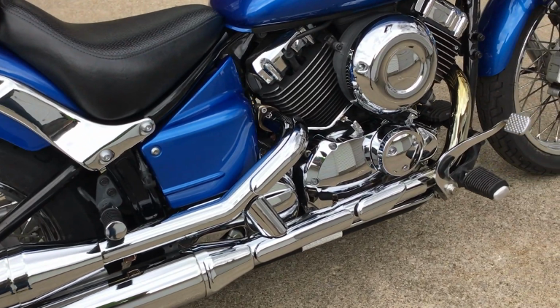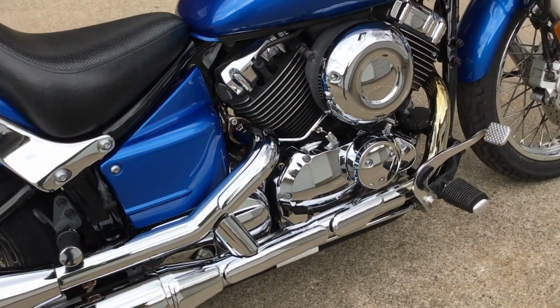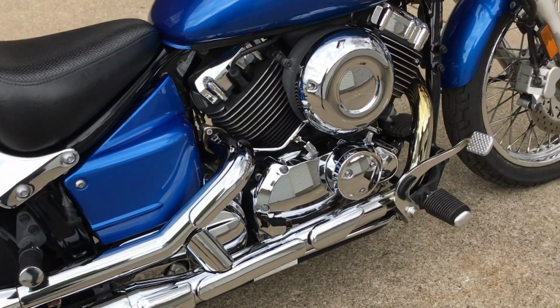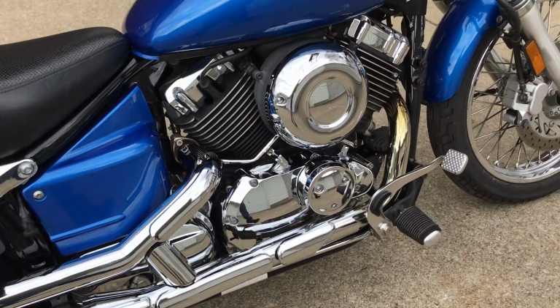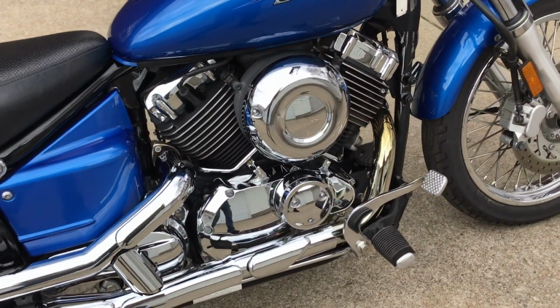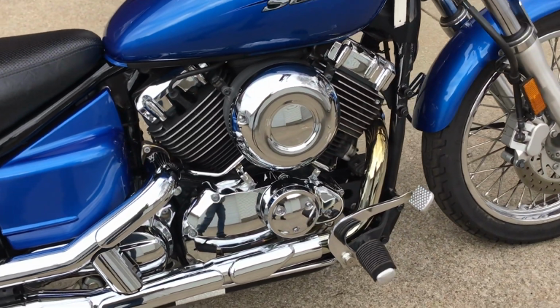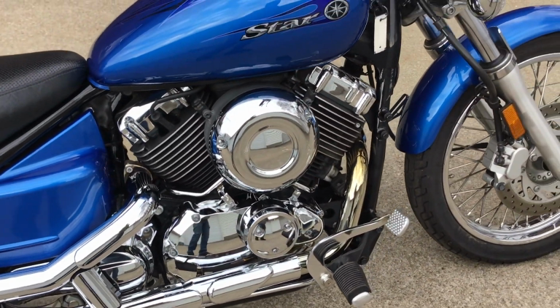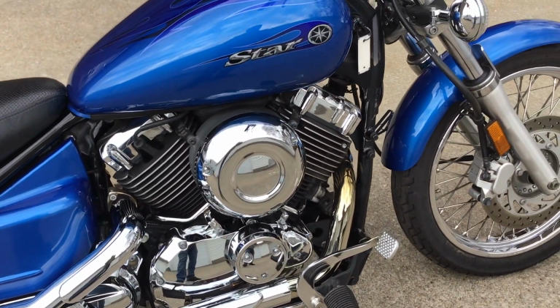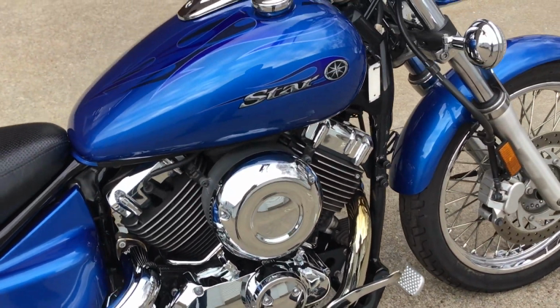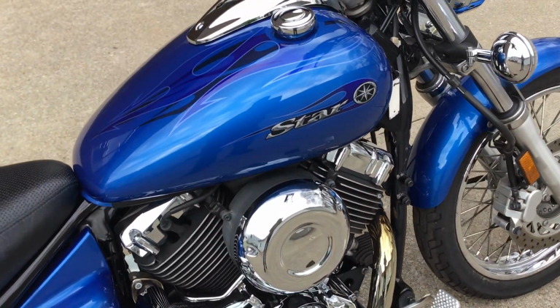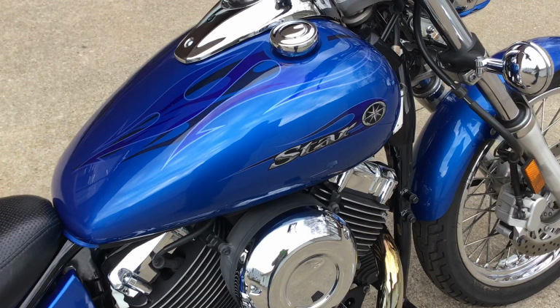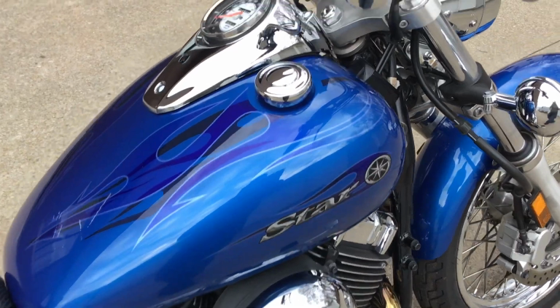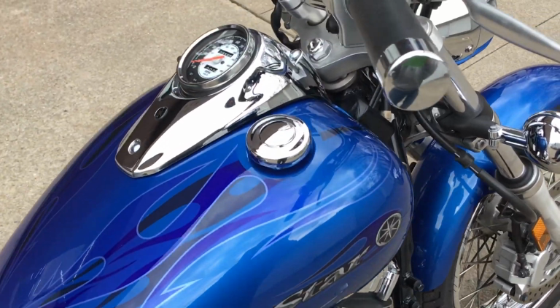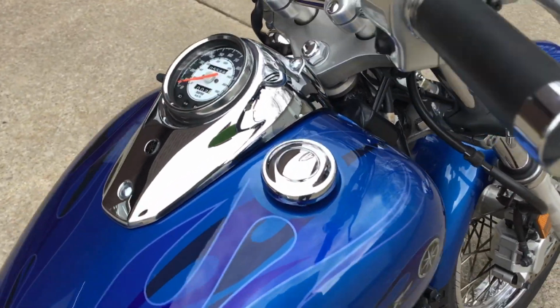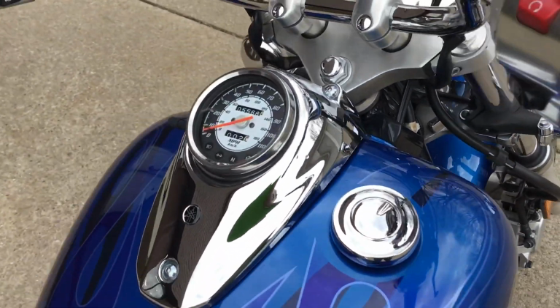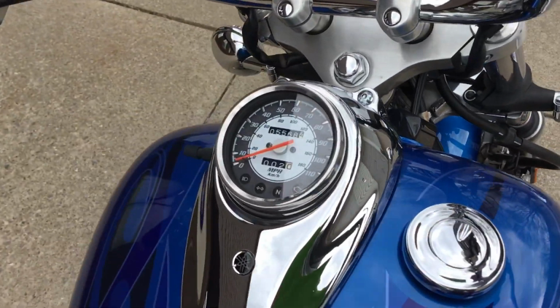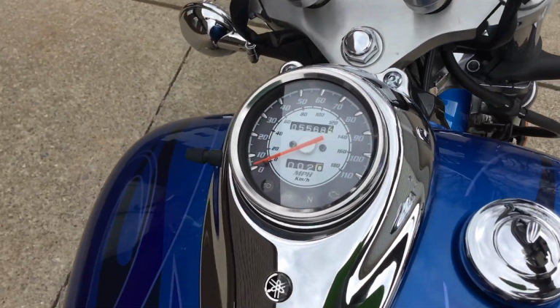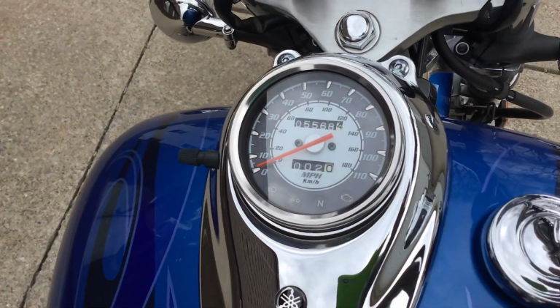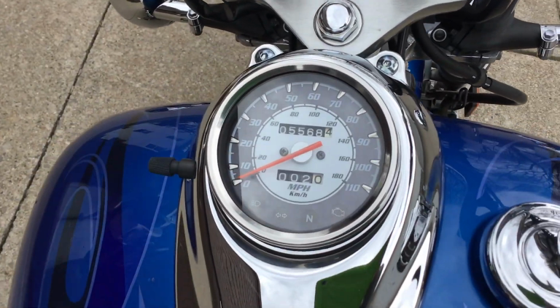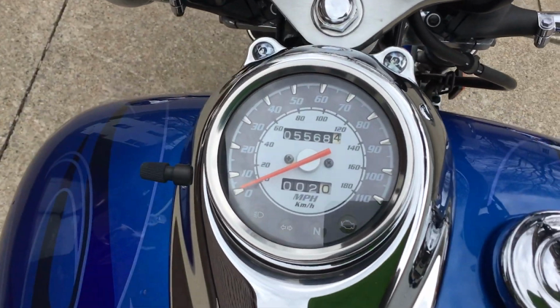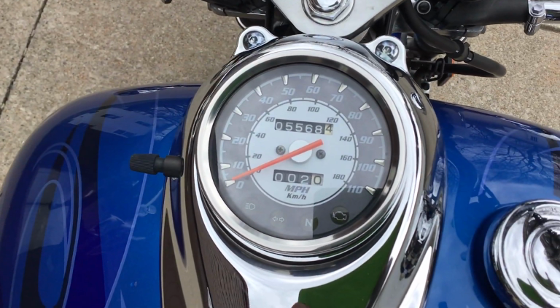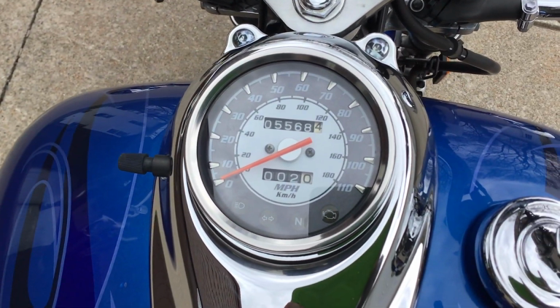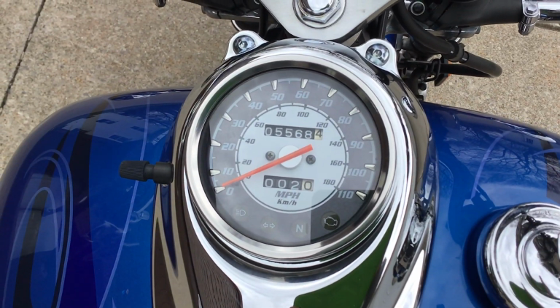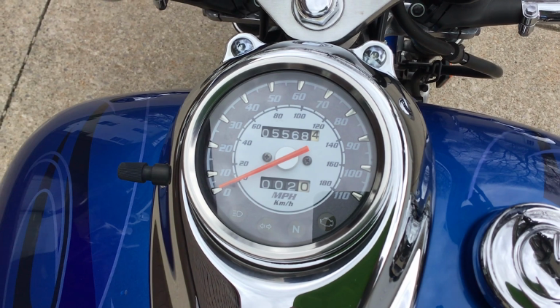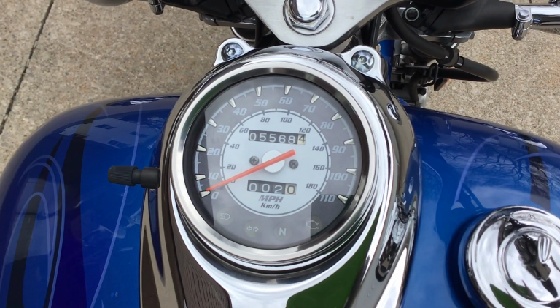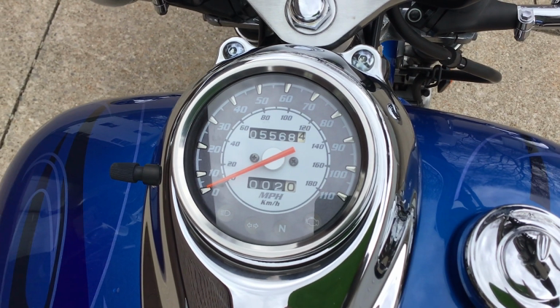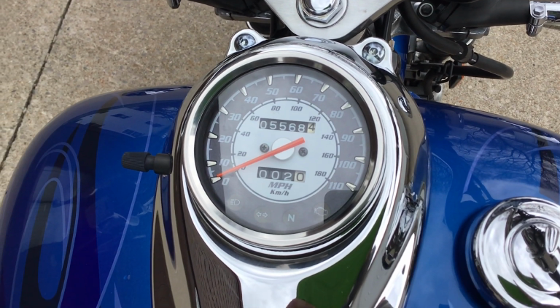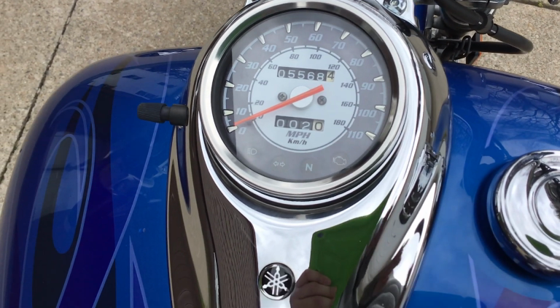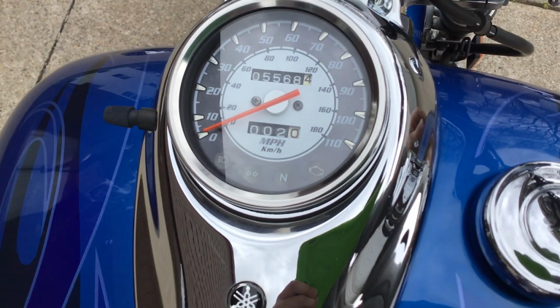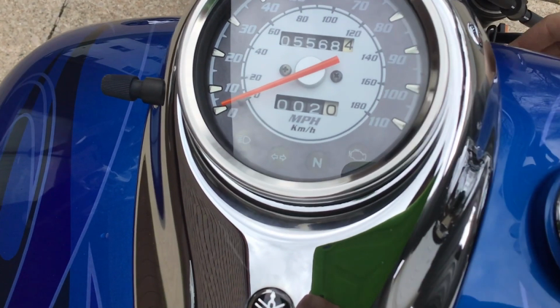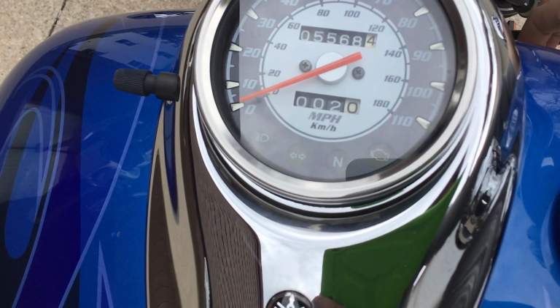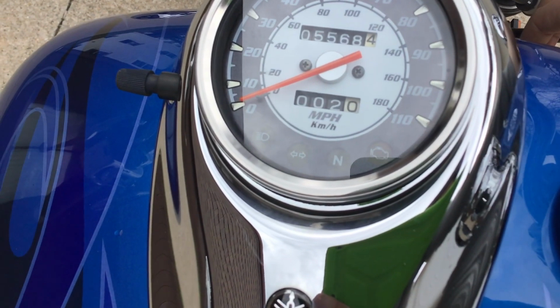The chrome is nice and clean. We'll go ahead and take a look at that odometer. Let's start this bike up for you.